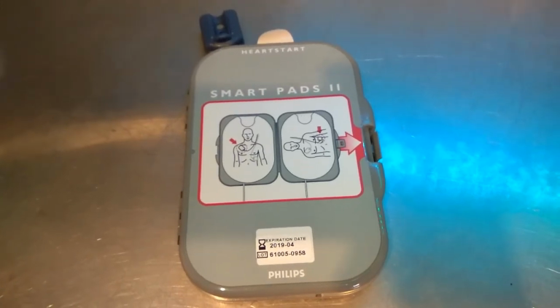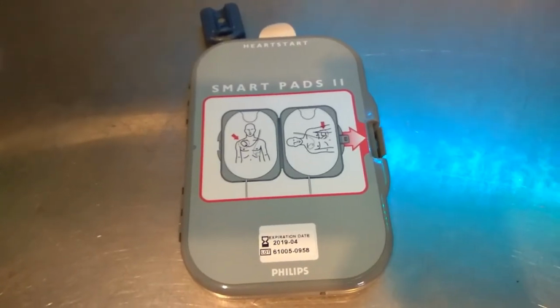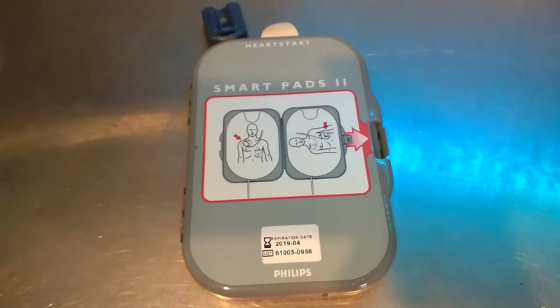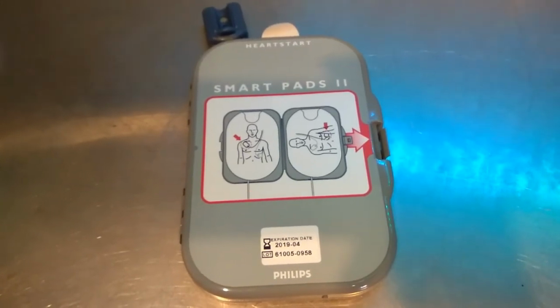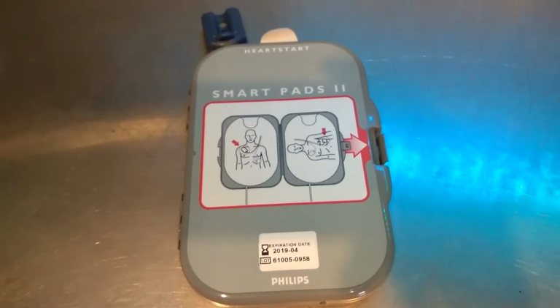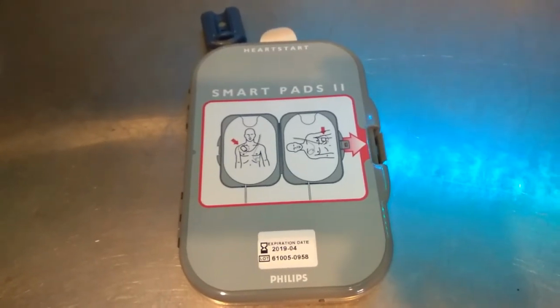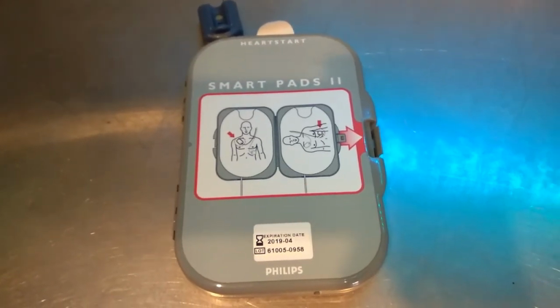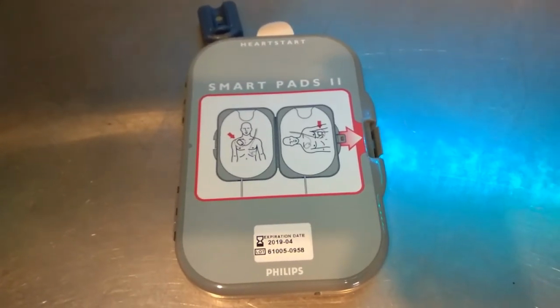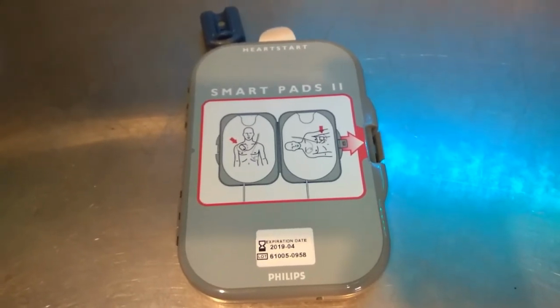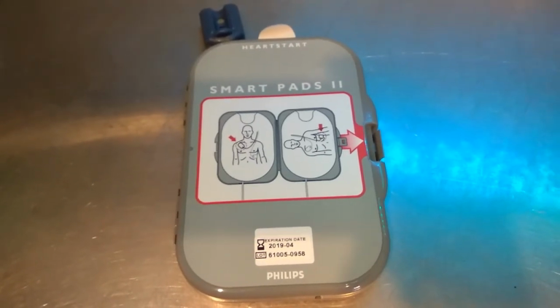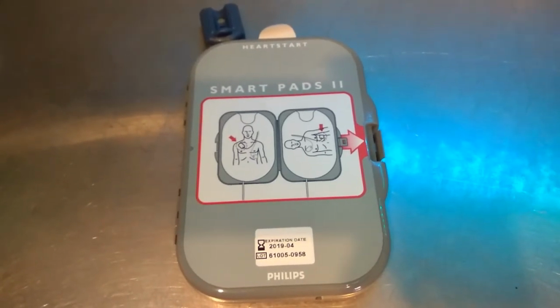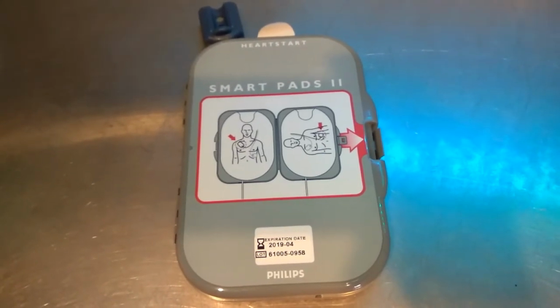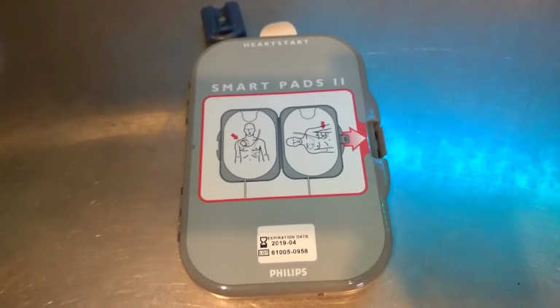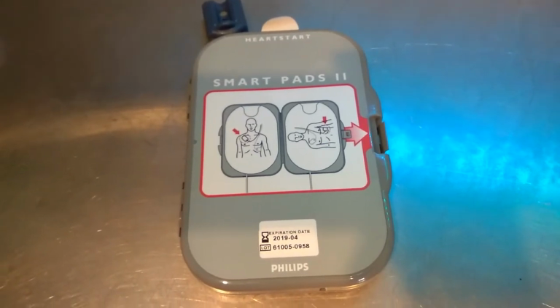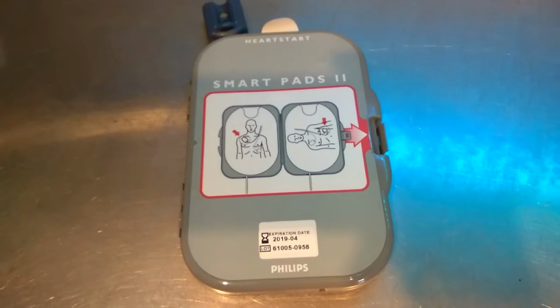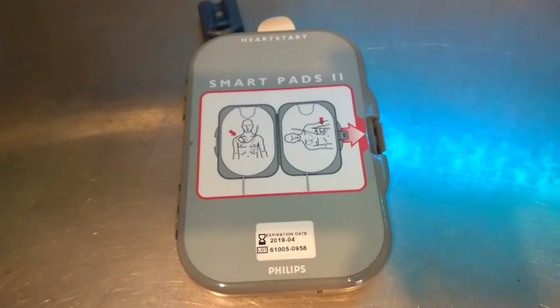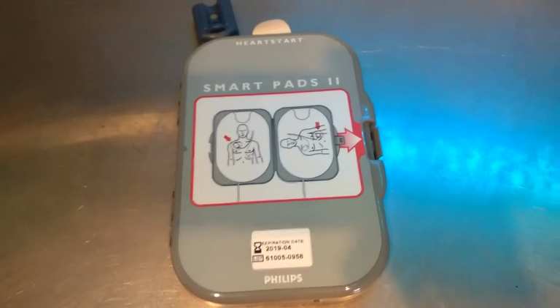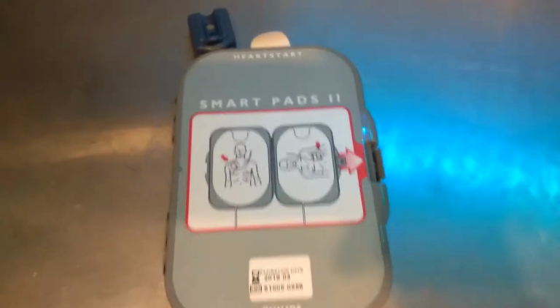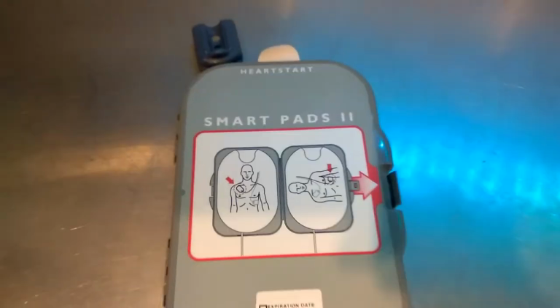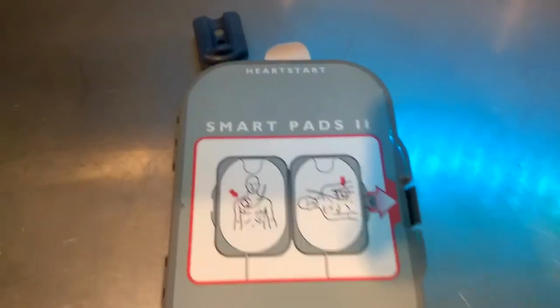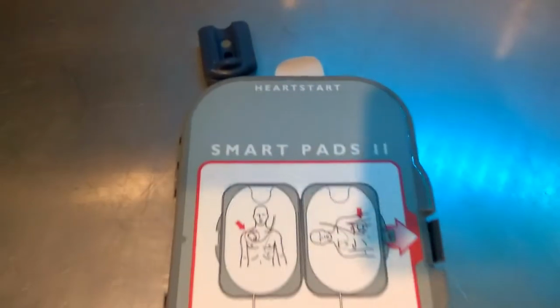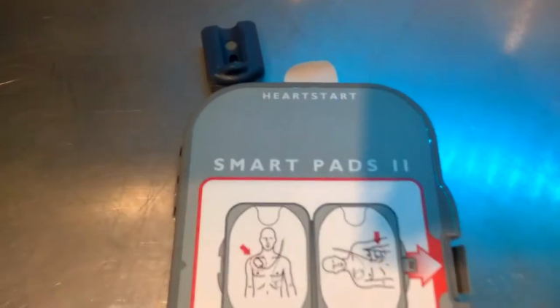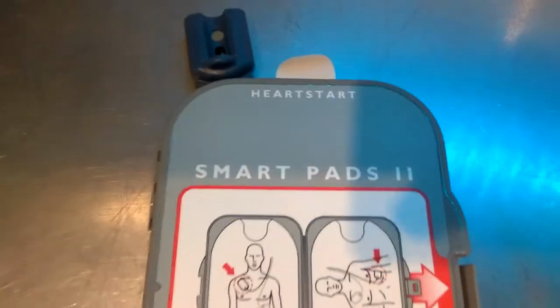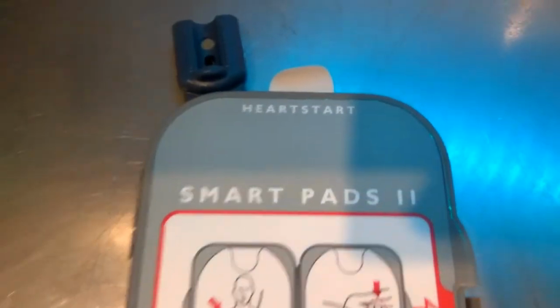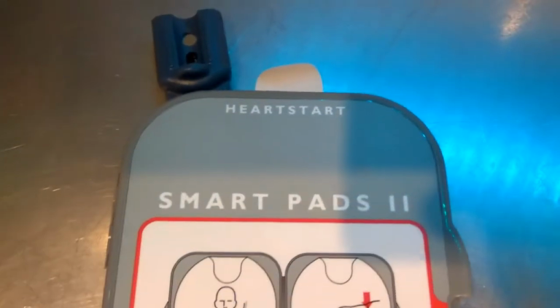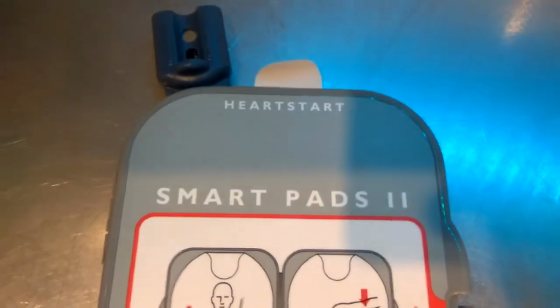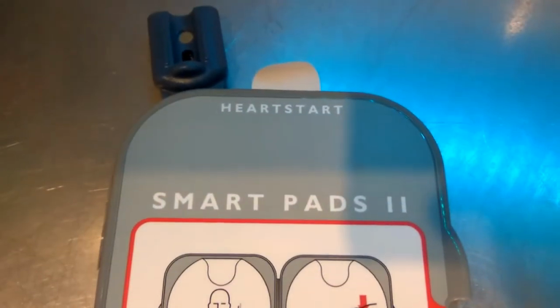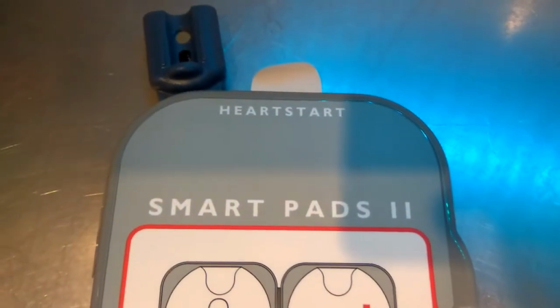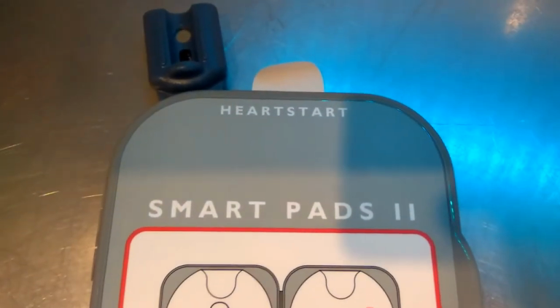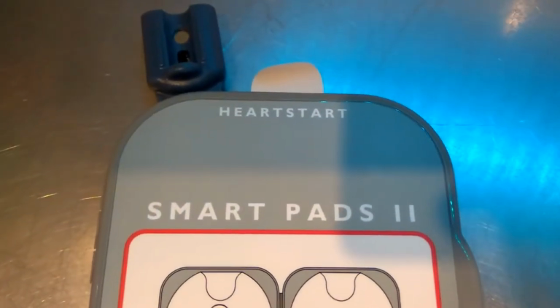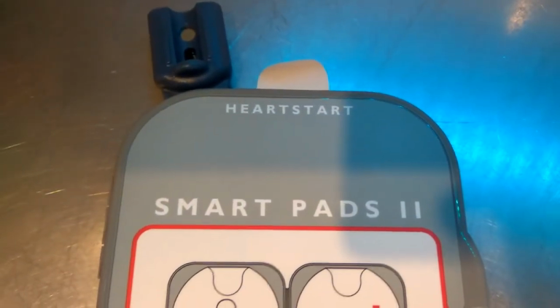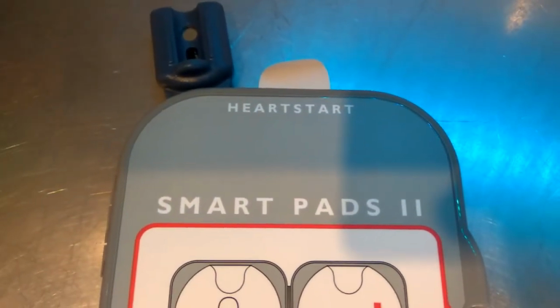Greetings and welcome to the Bondi Scrapper channel. In today's video we're going to look at a set of pads off a defibrillator.